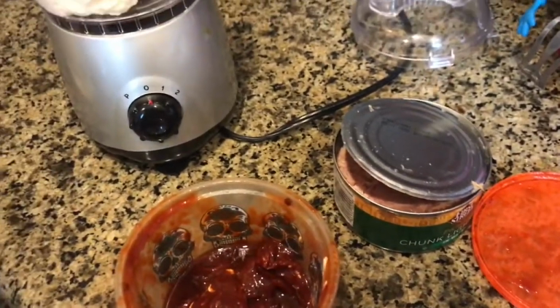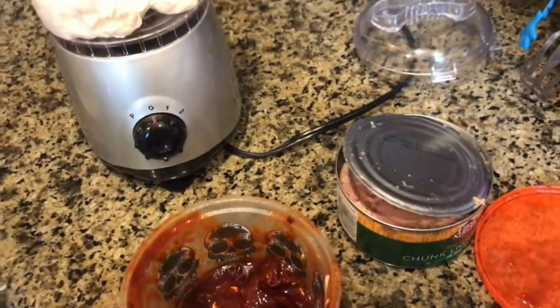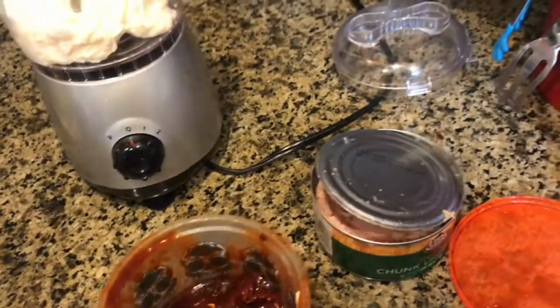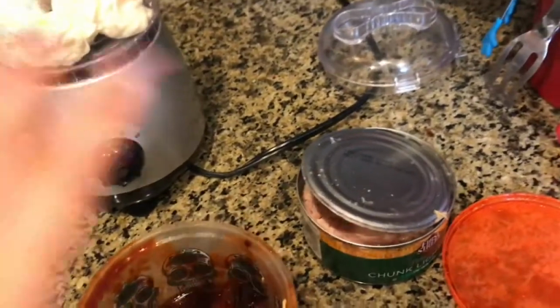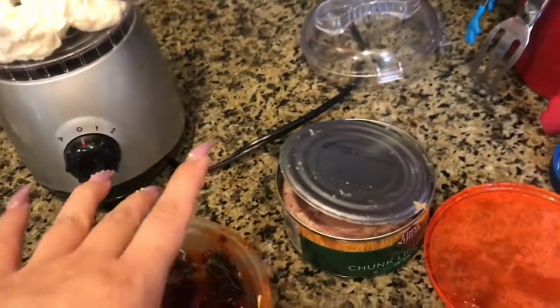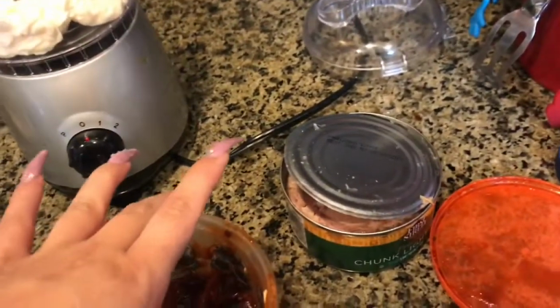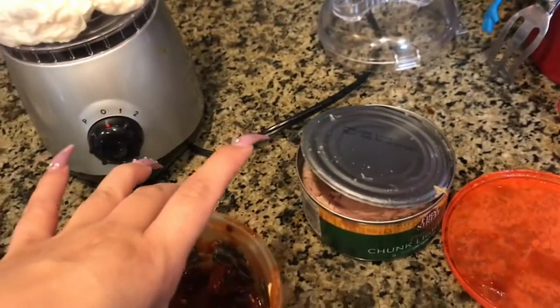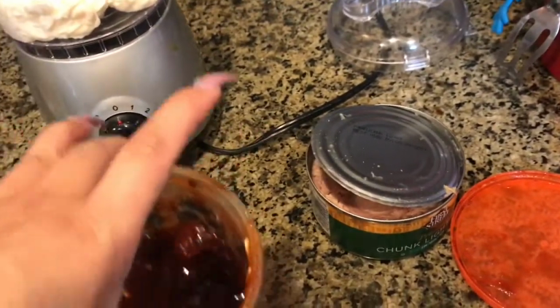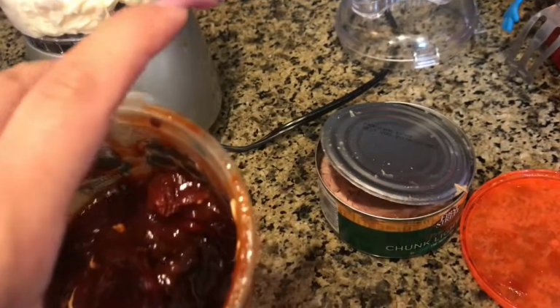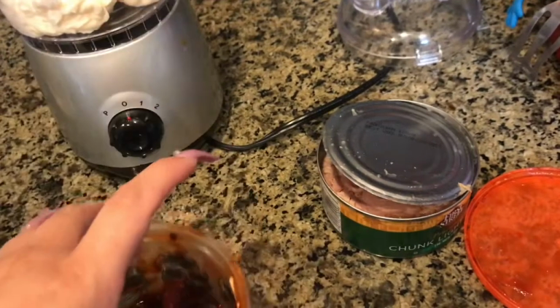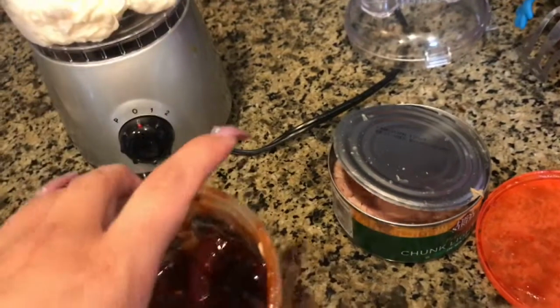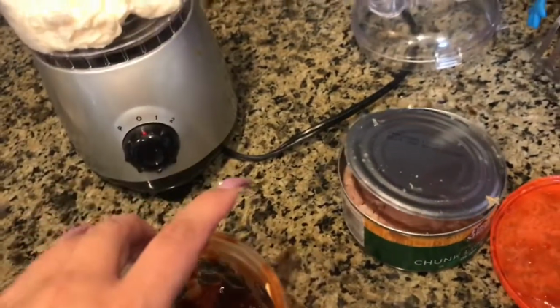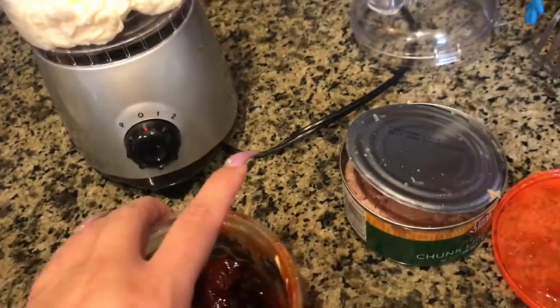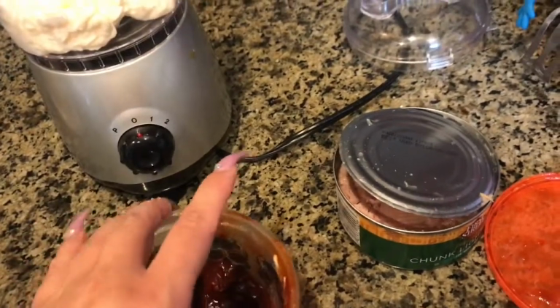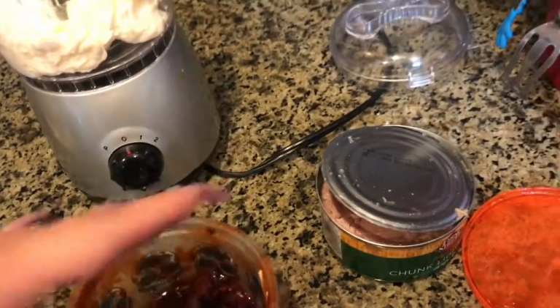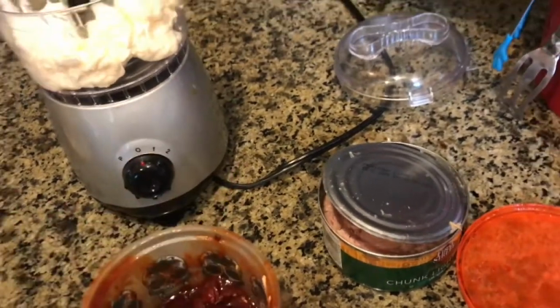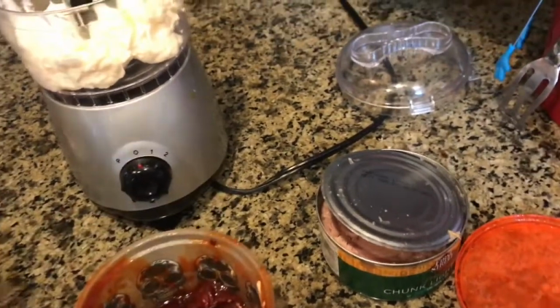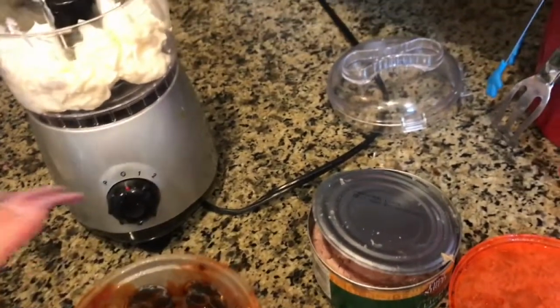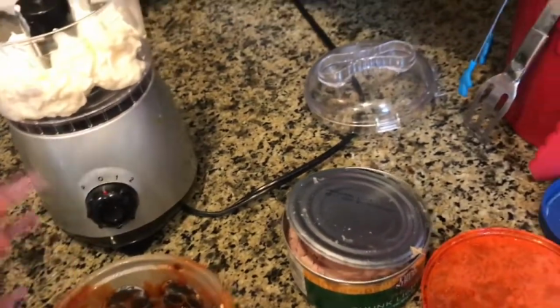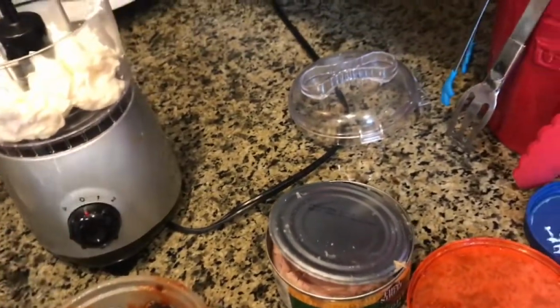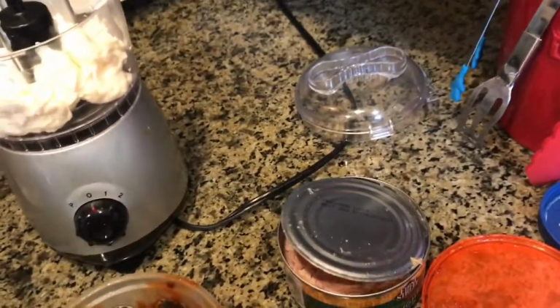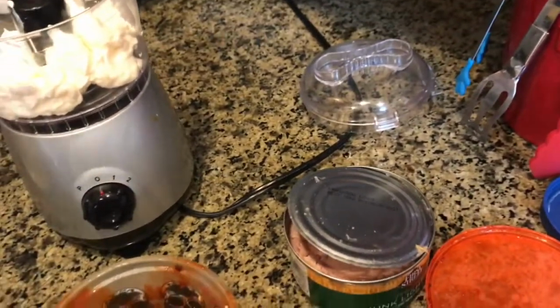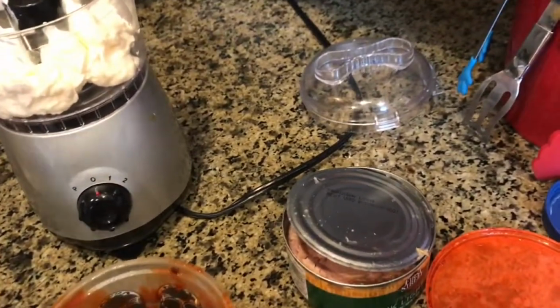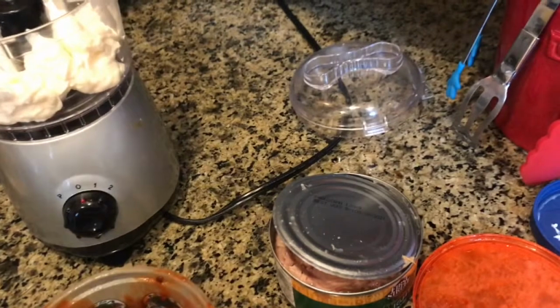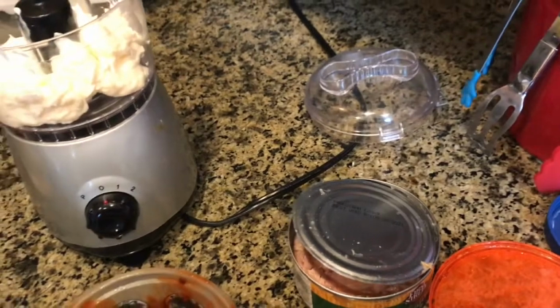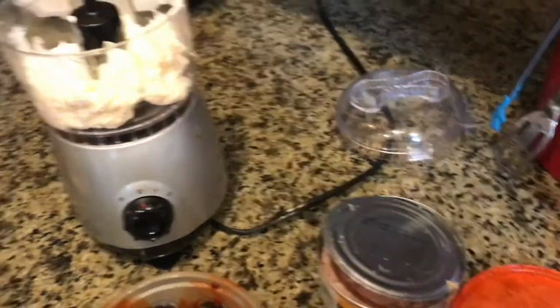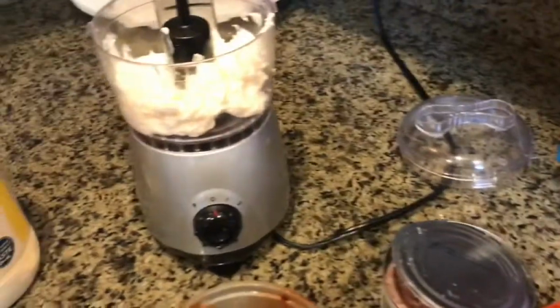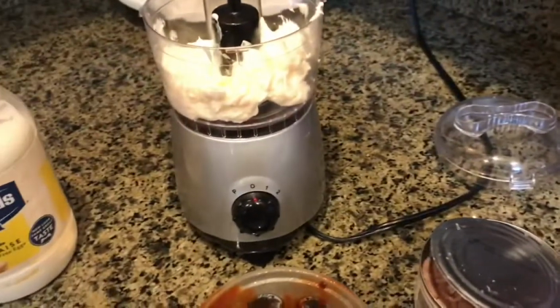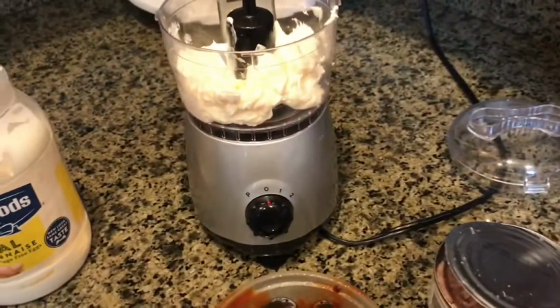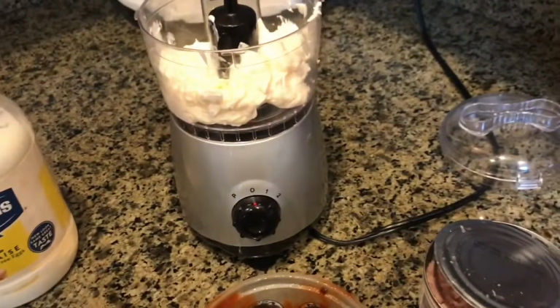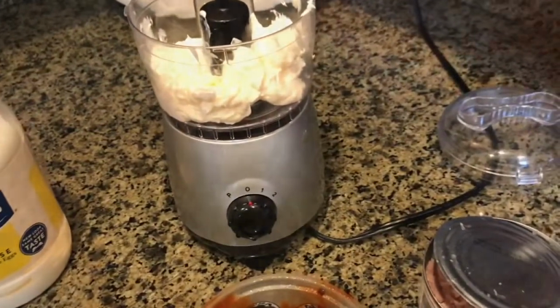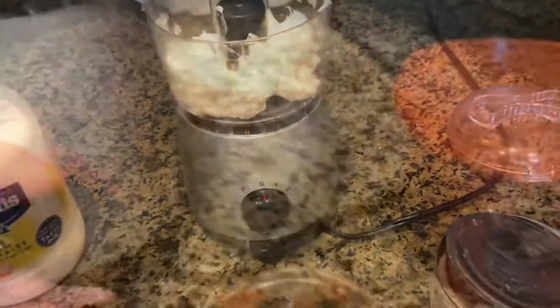This is good for a lot of occasions. Every time I get together with my family, this is one thing that has to be on the table along with your cheese platter and your salsa and guacamole. Stay tuned because it's about to get really good.